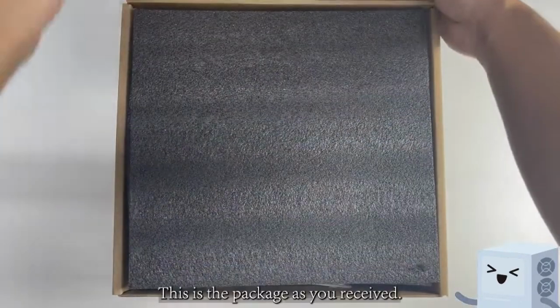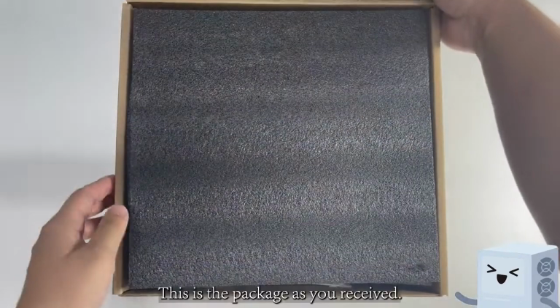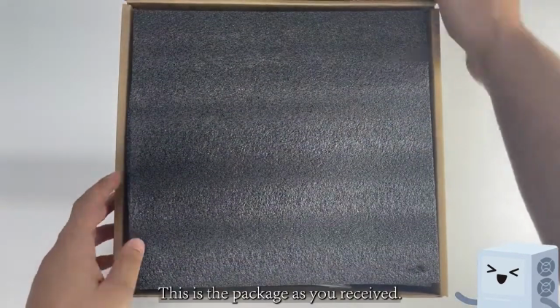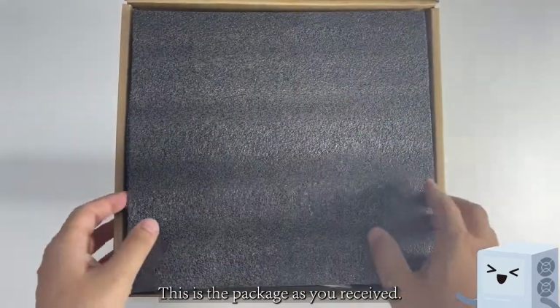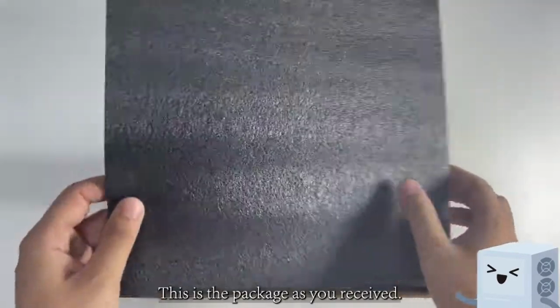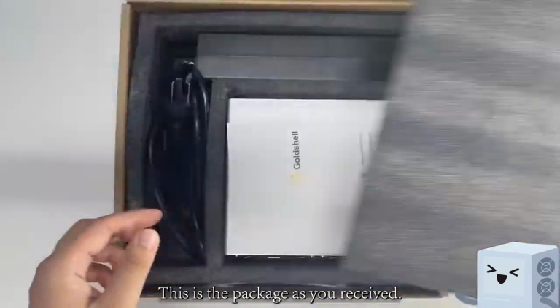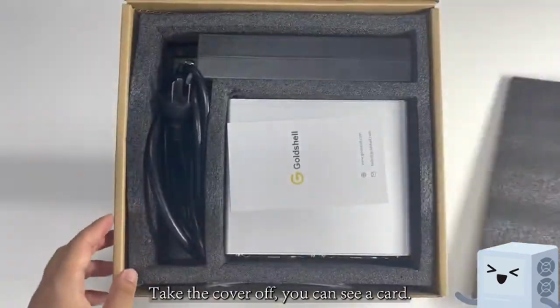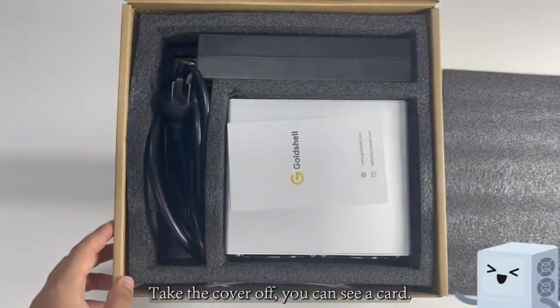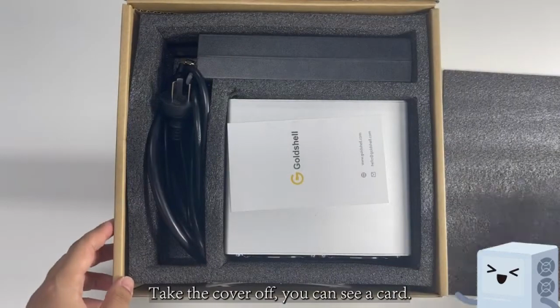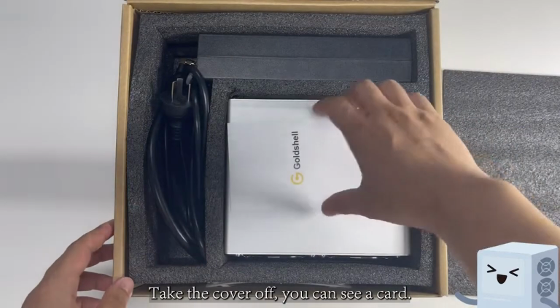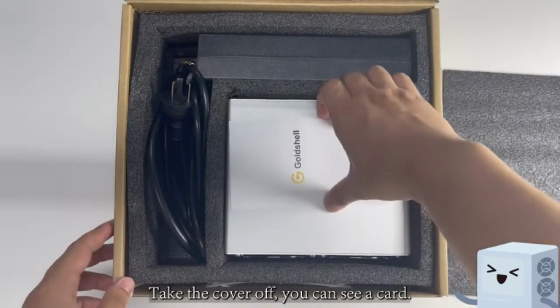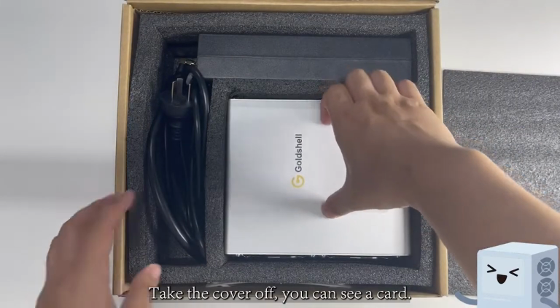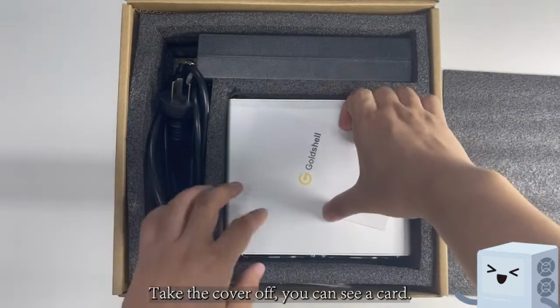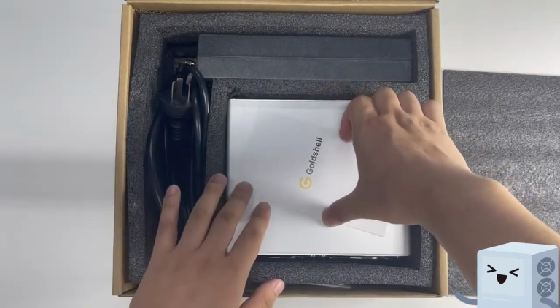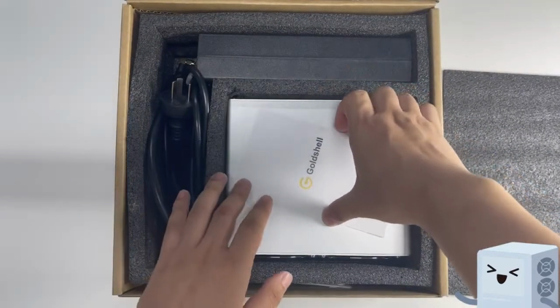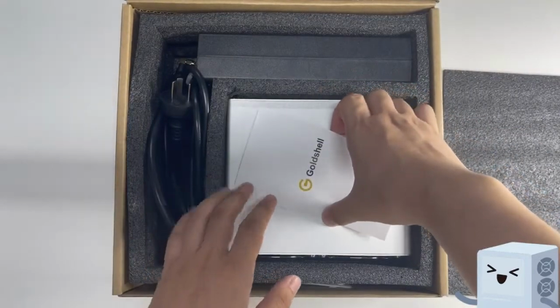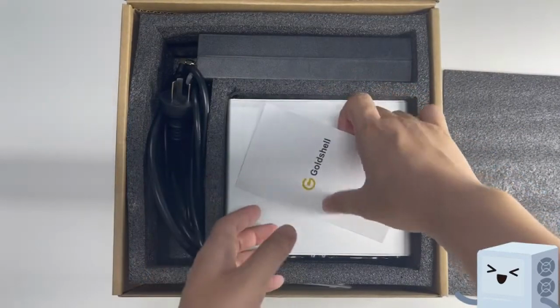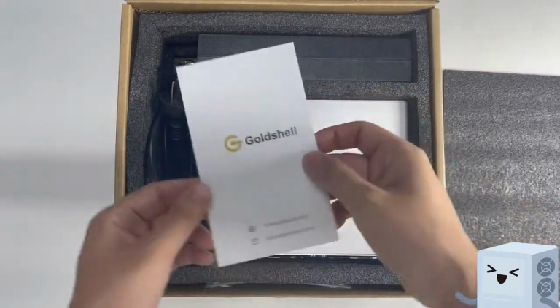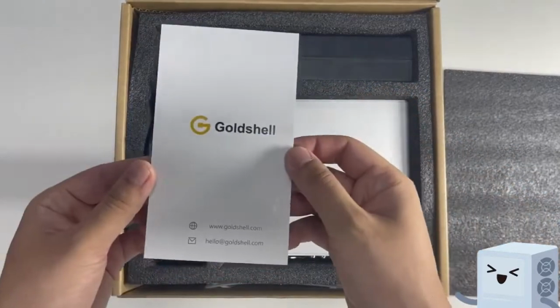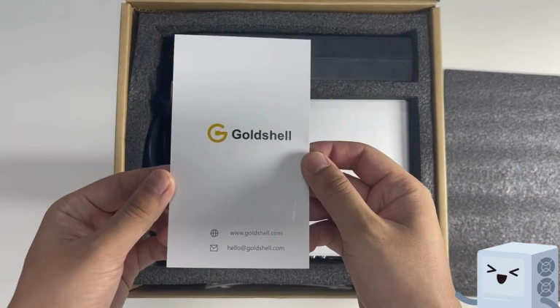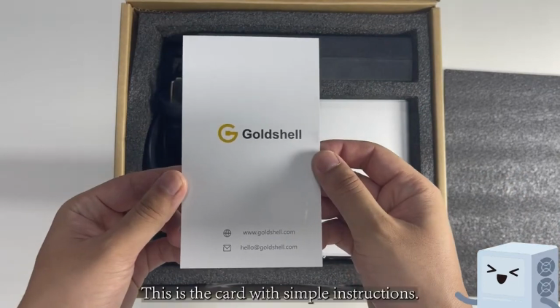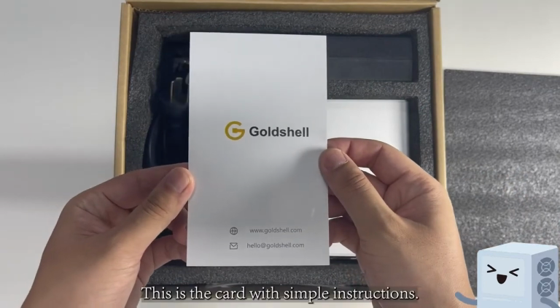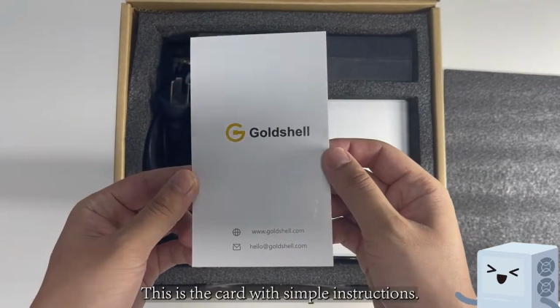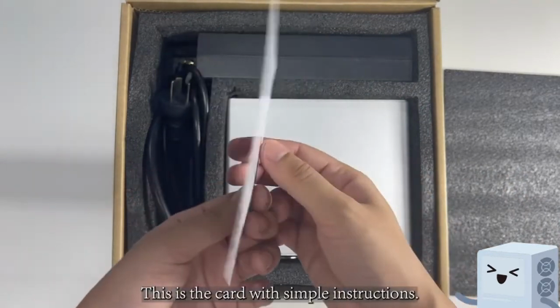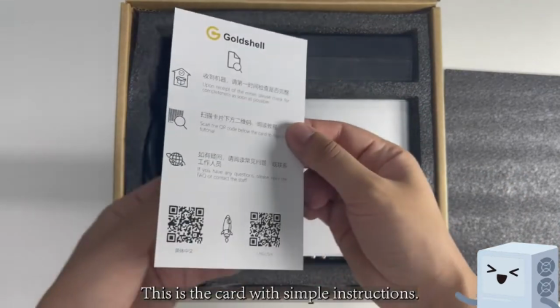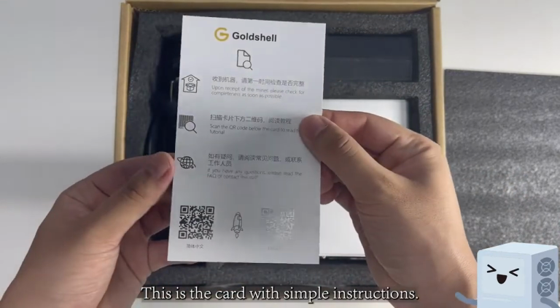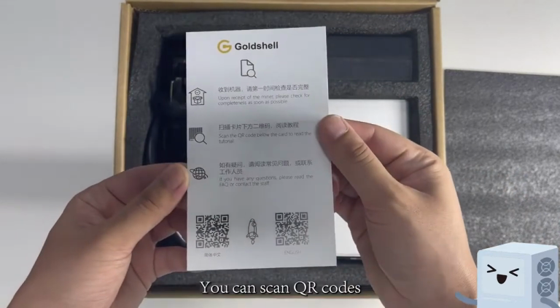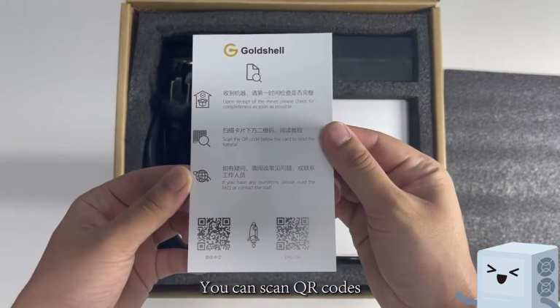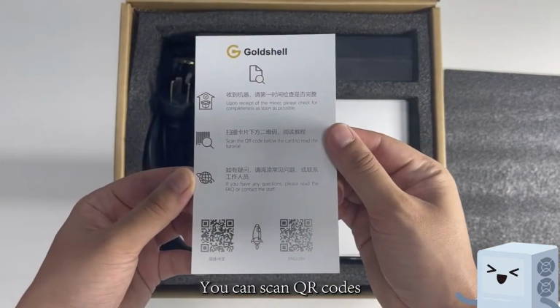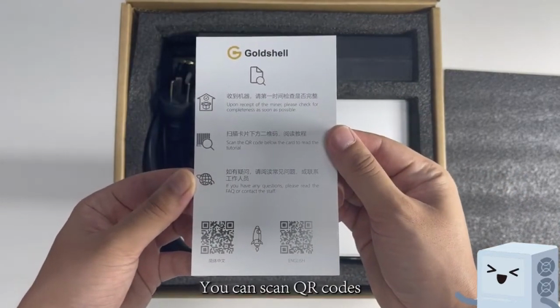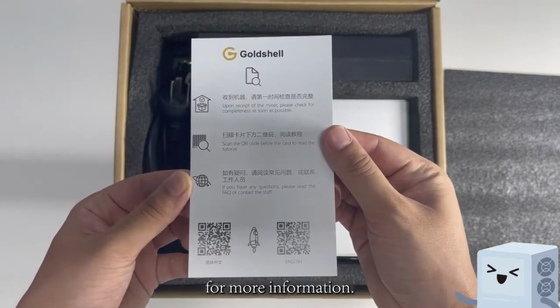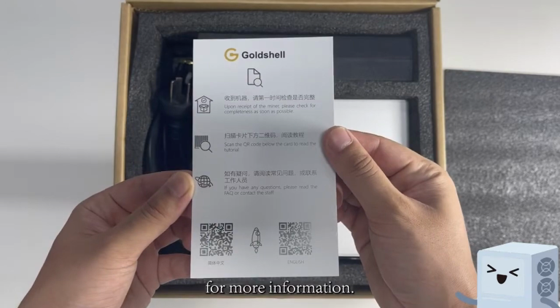This is the package as you received. Take the cover off. You can see a card. This is the card with simple instructions. You can scan QR codes for more information.